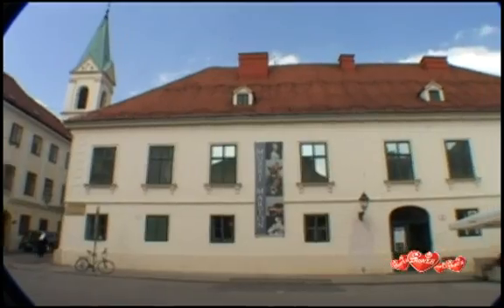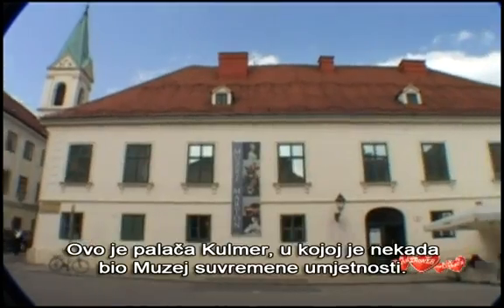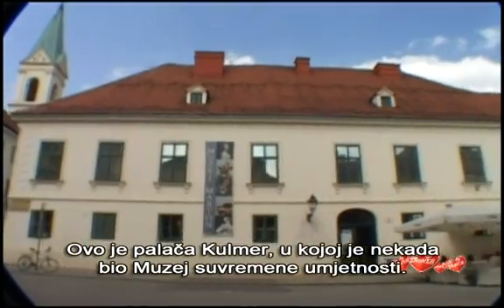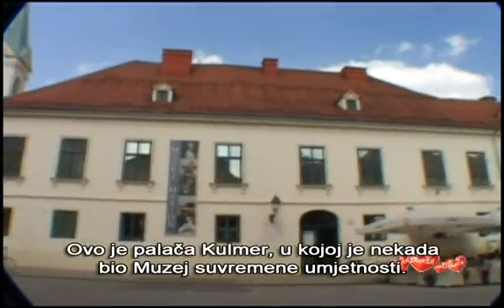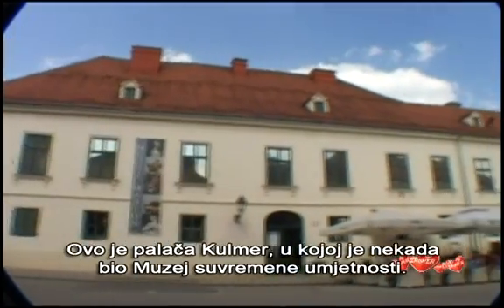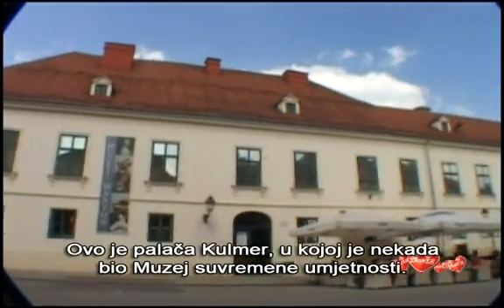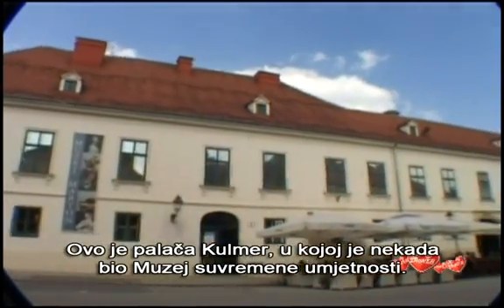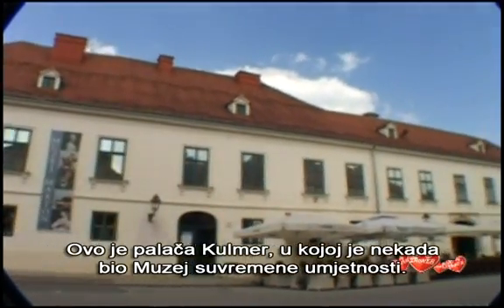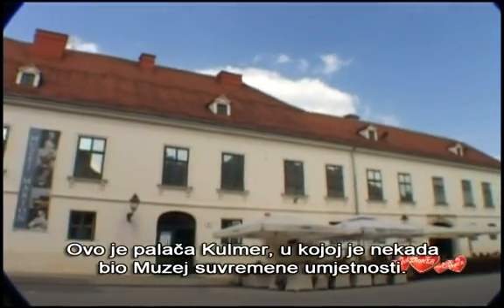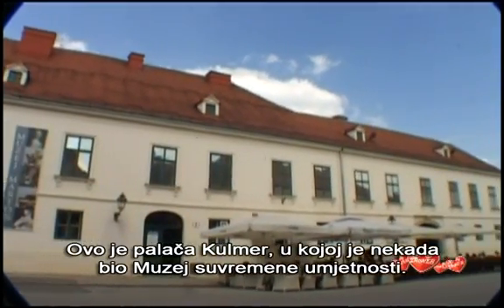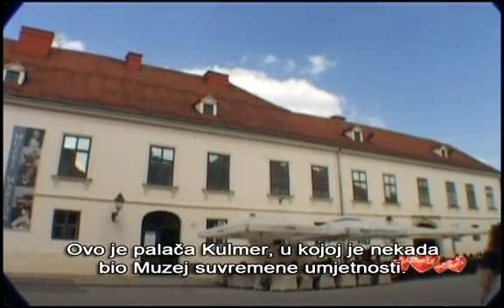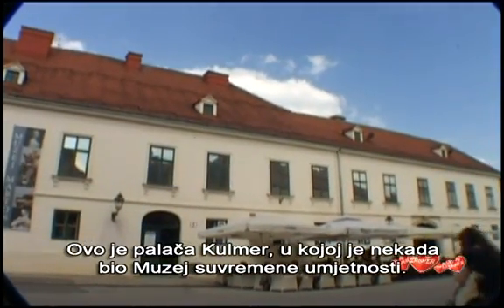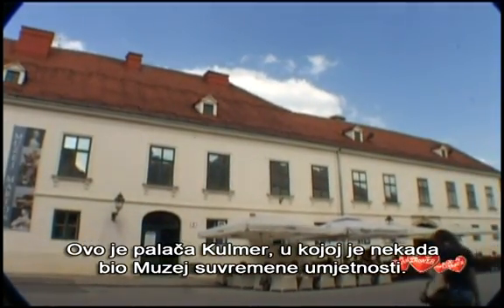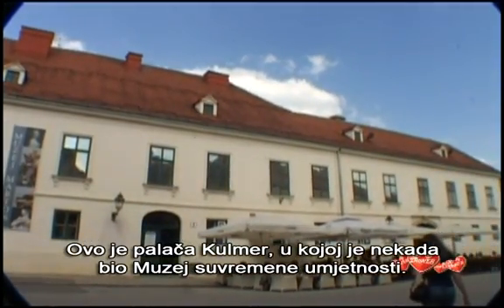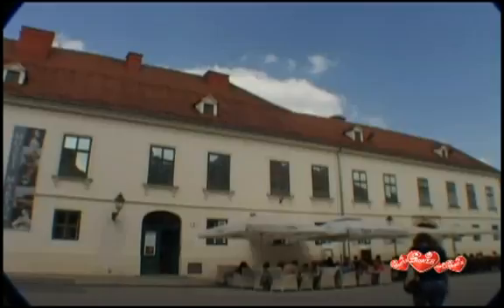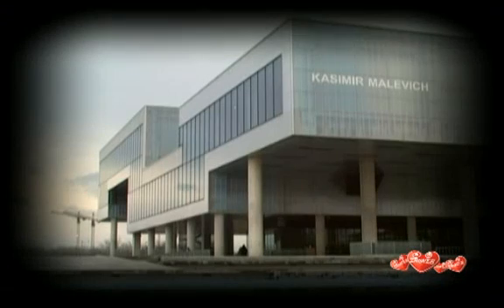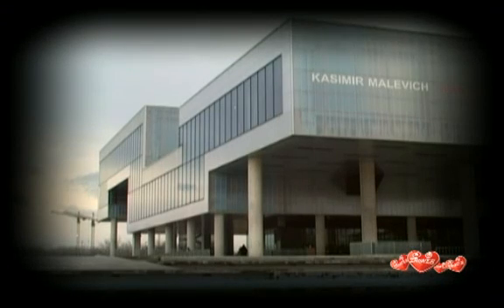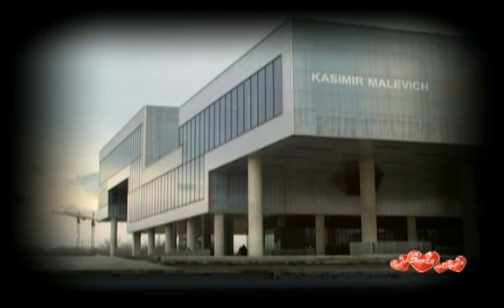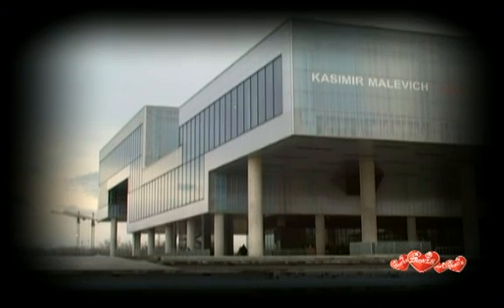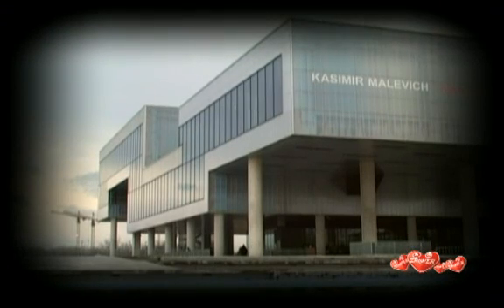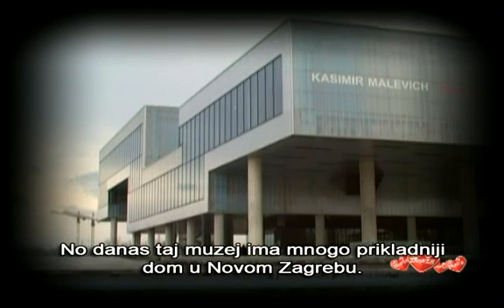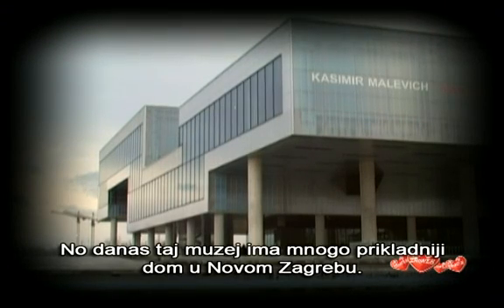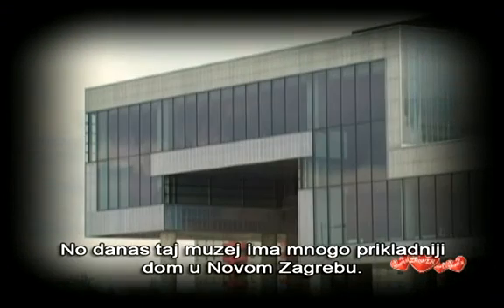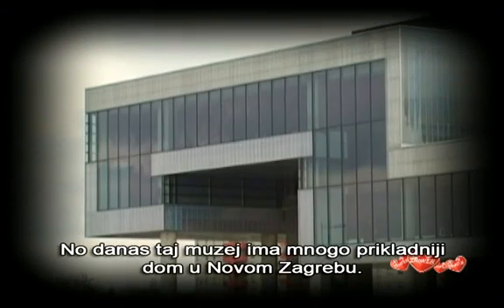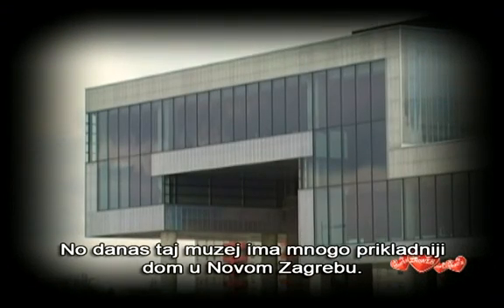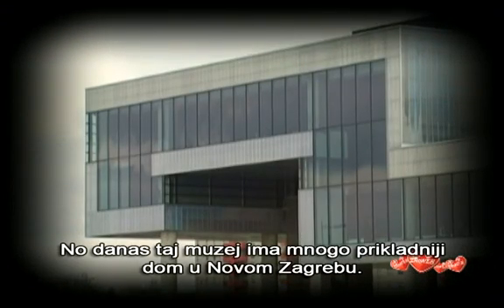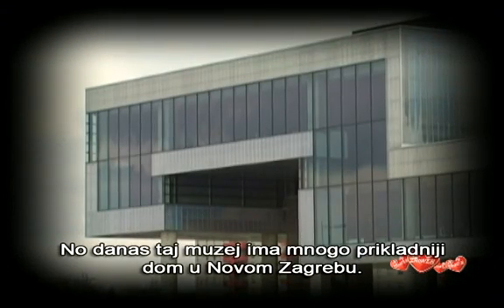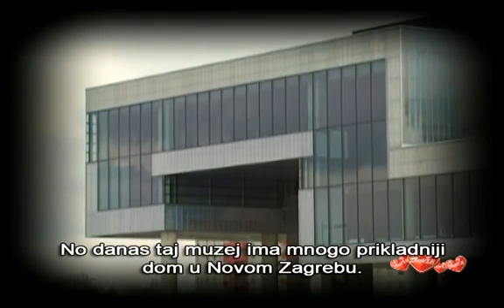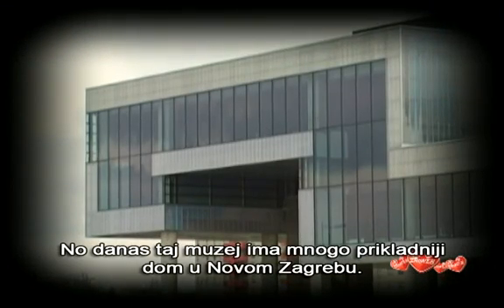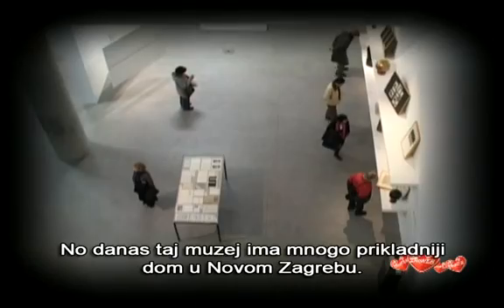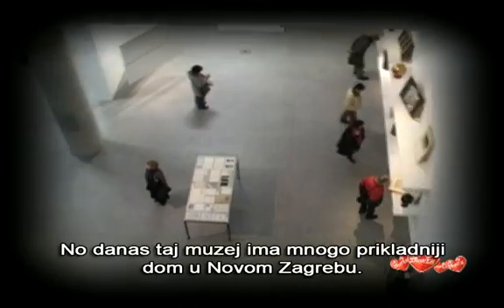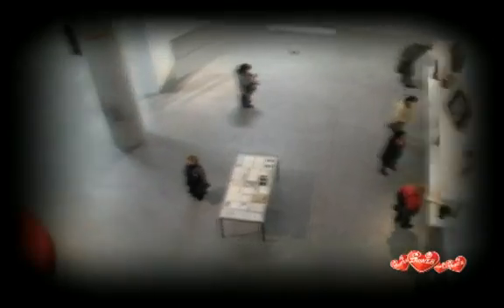This is the Kulma Palace, which used to house the Museum of Contemporary Art. Now, however, that museum has a much more appropriate home in New Zagreb.